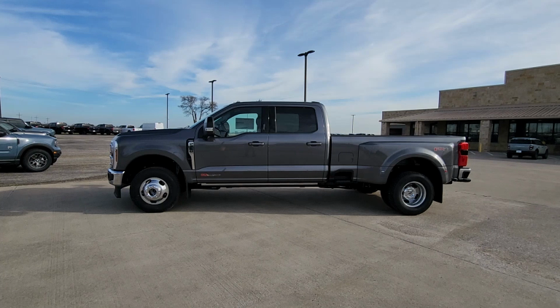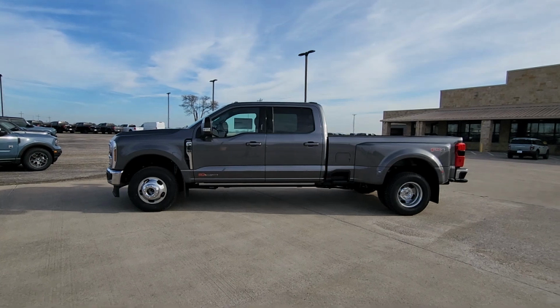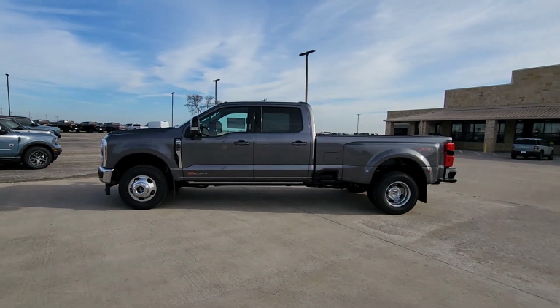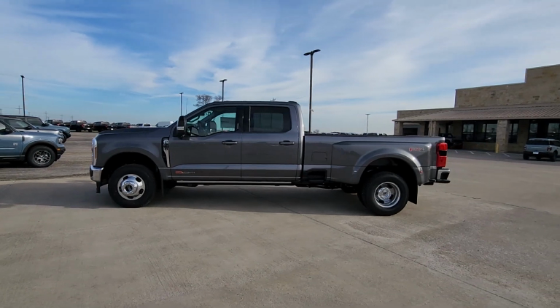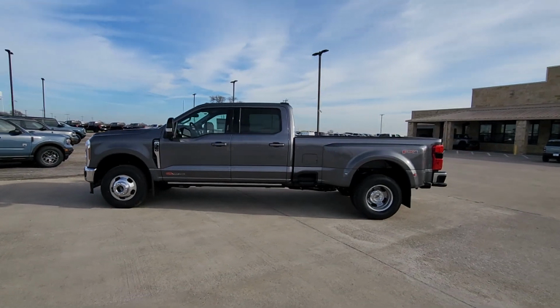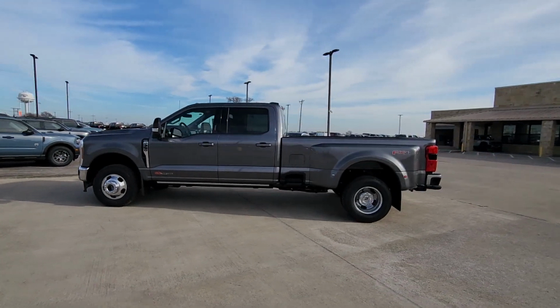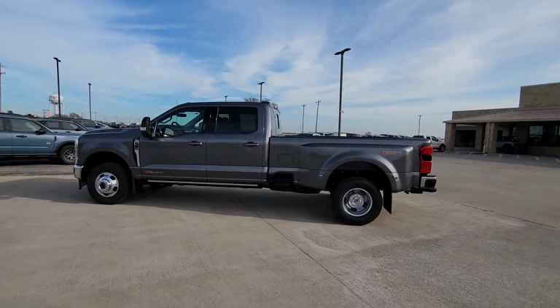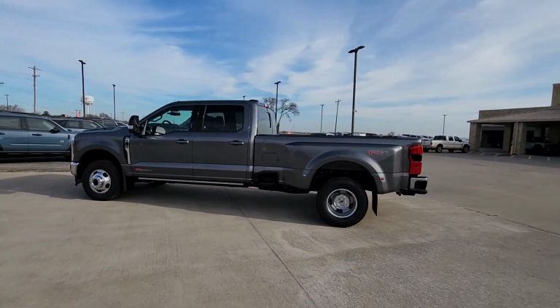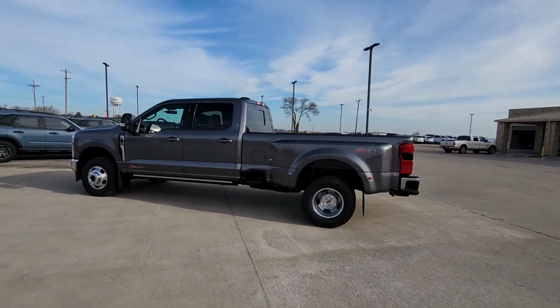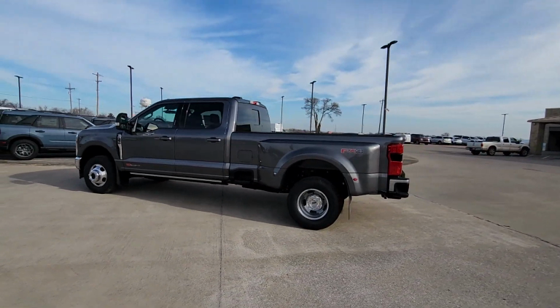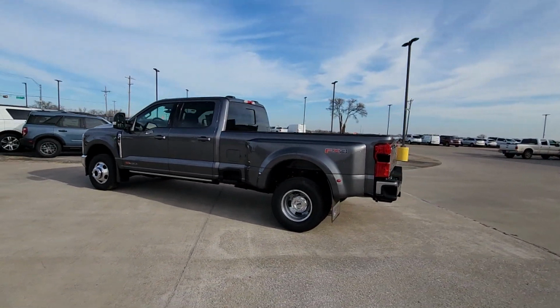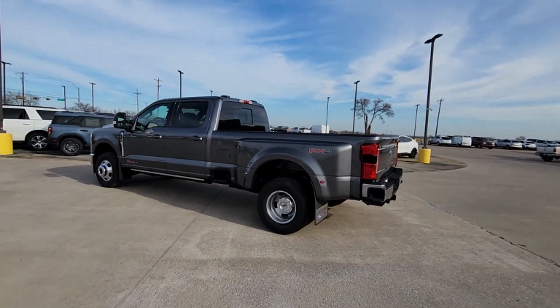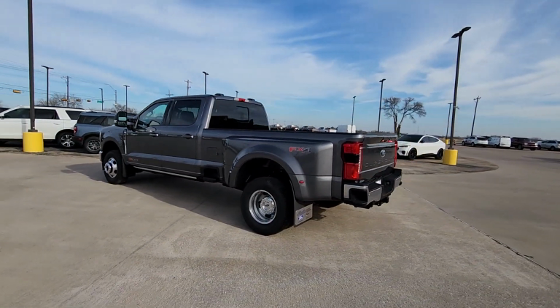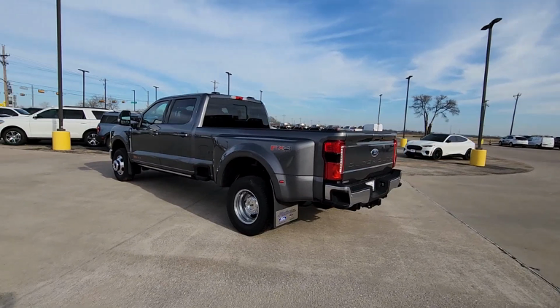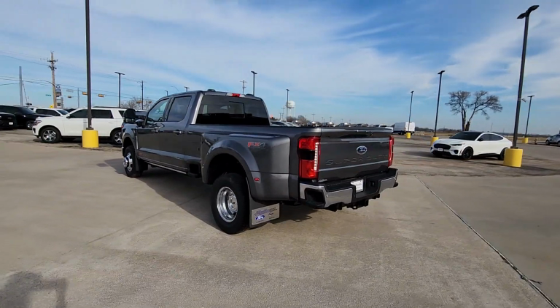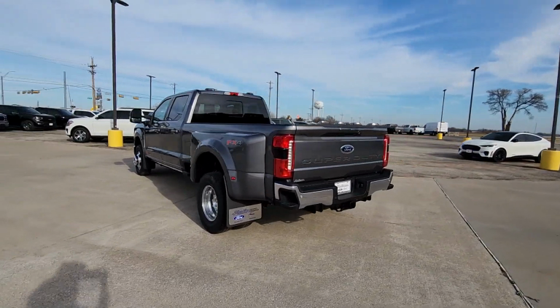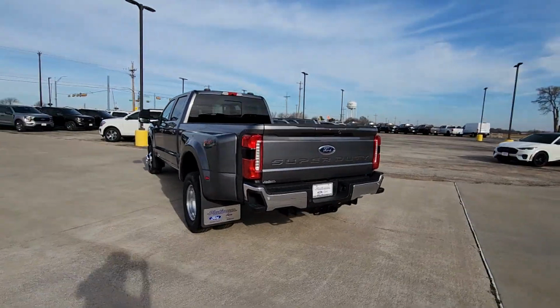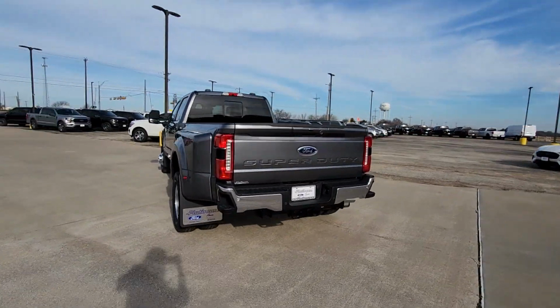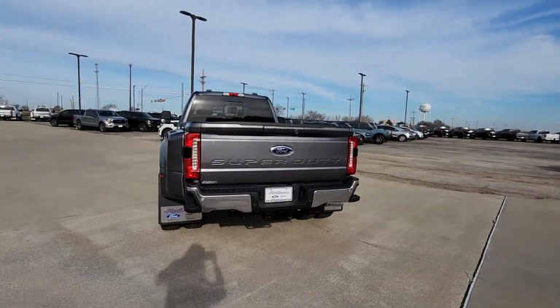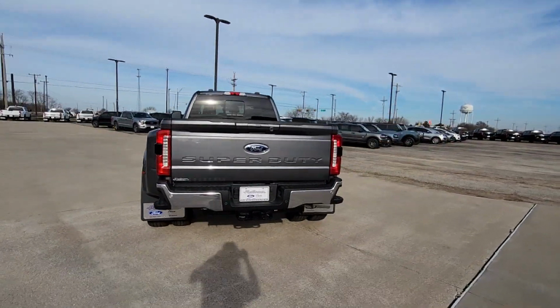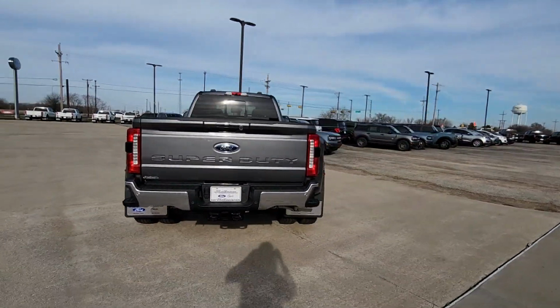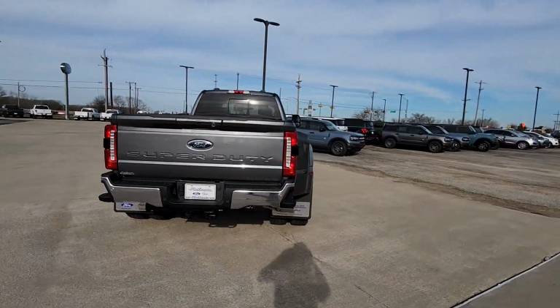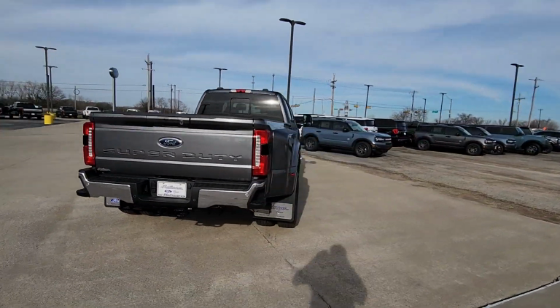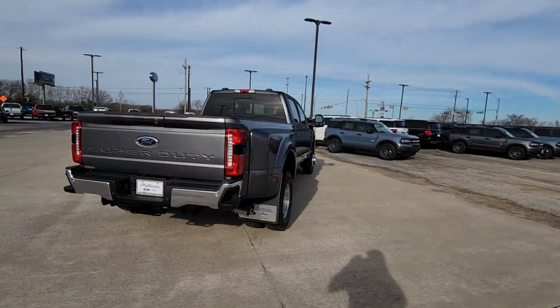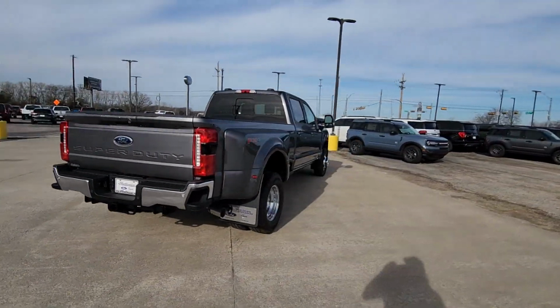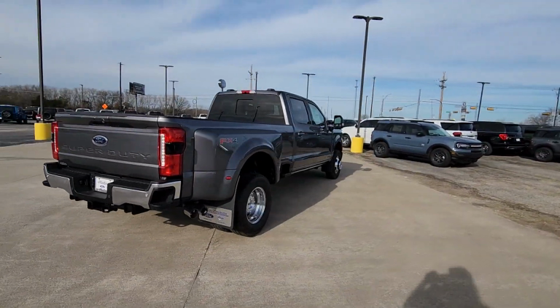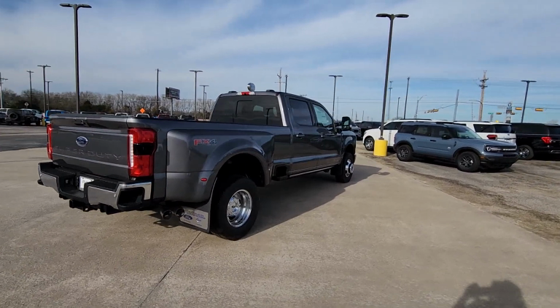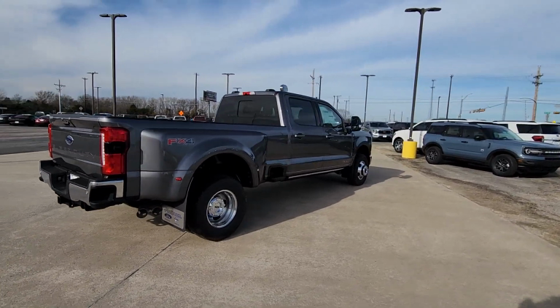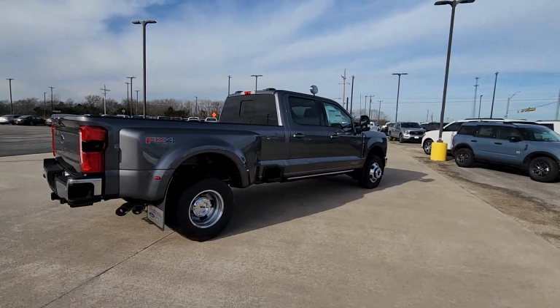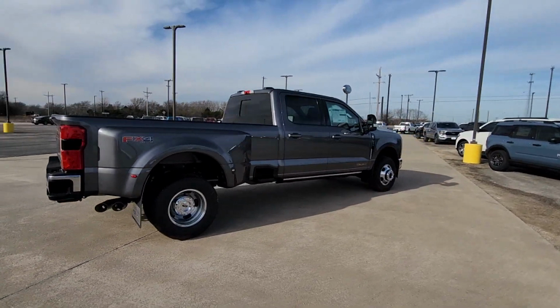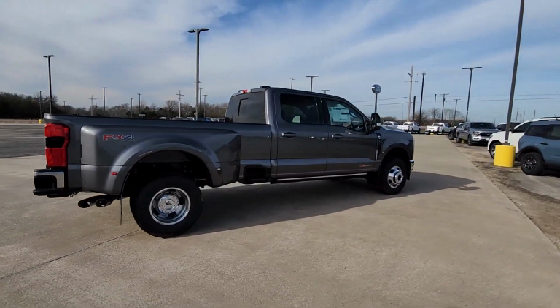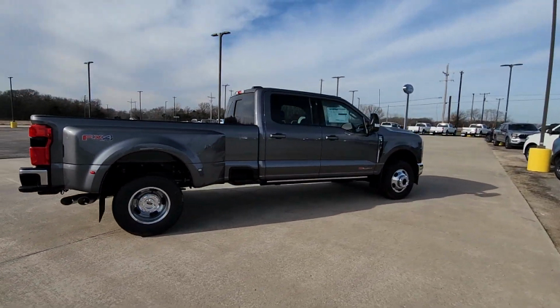You'll have love at first sight with the 2024 Ford Super Duty. If you're going to do it, do it right. This full-size Super Duty pickup delivers extraordinary towing, plowing, and hauling capabilities.